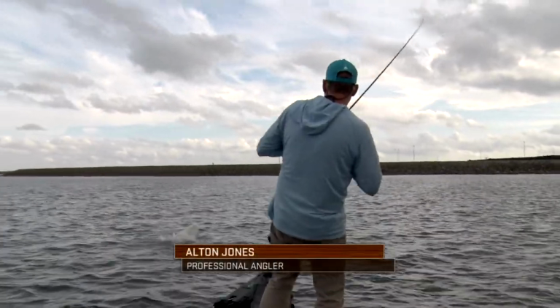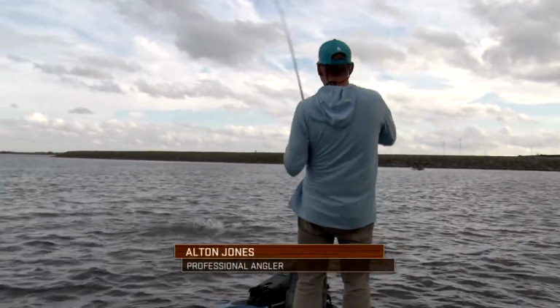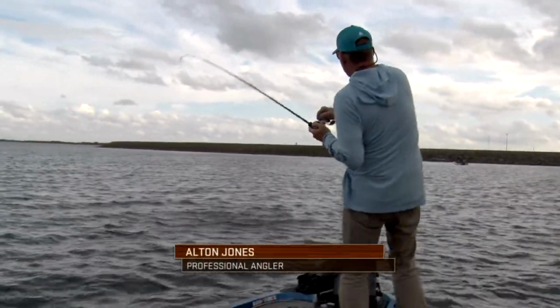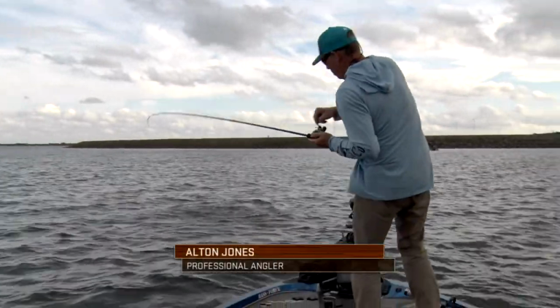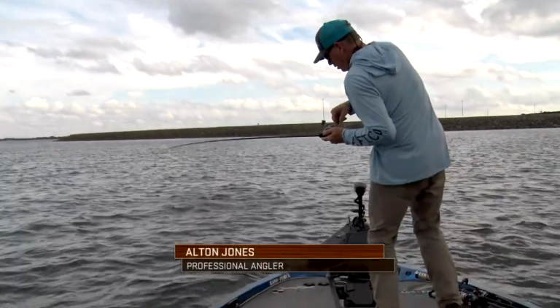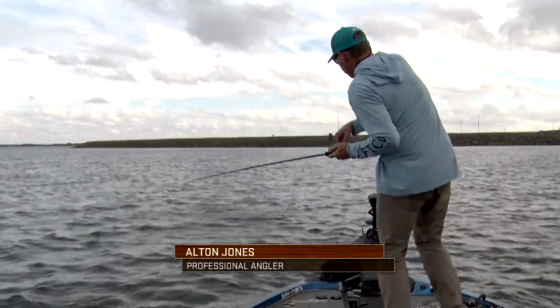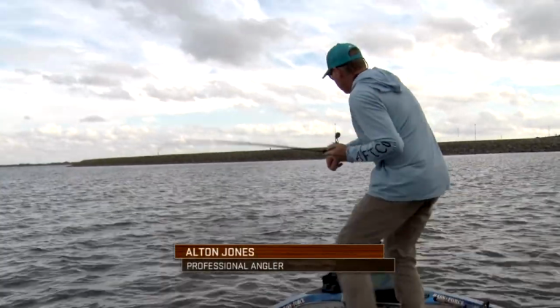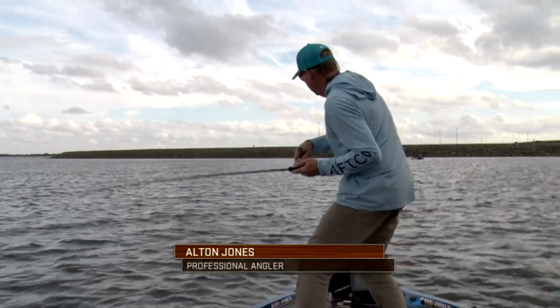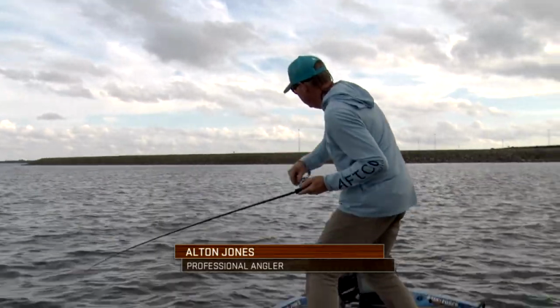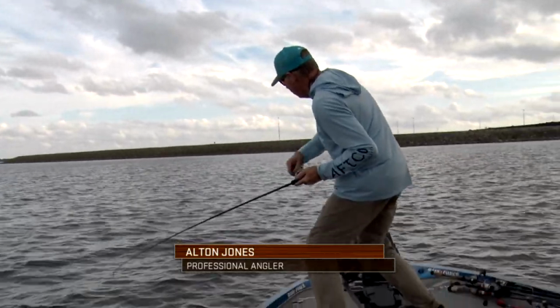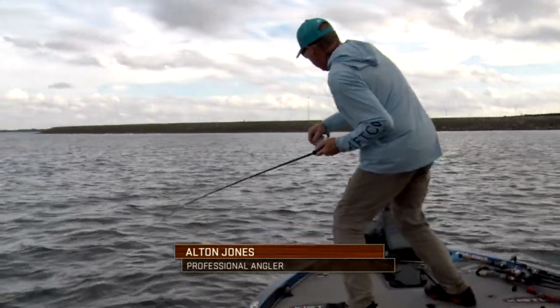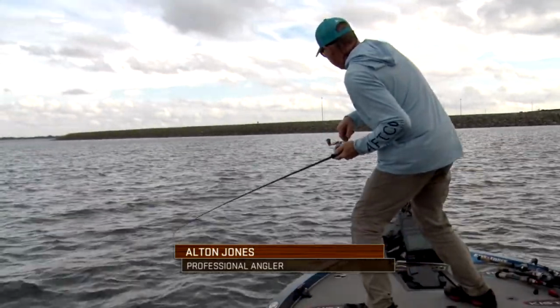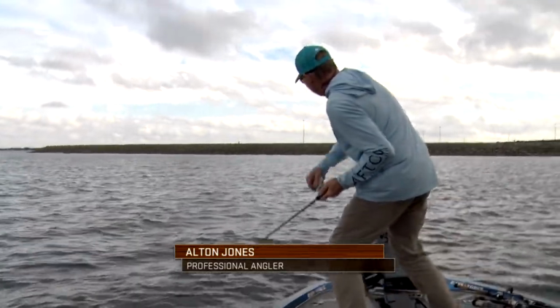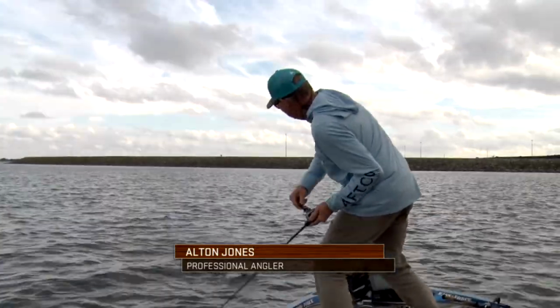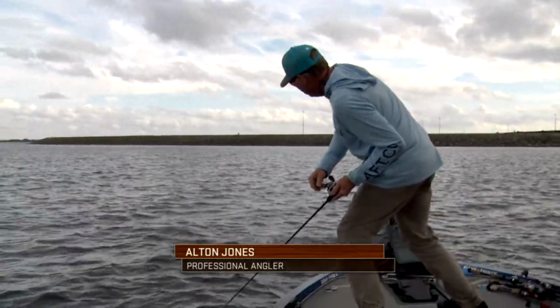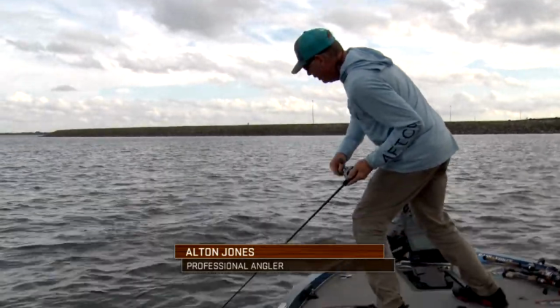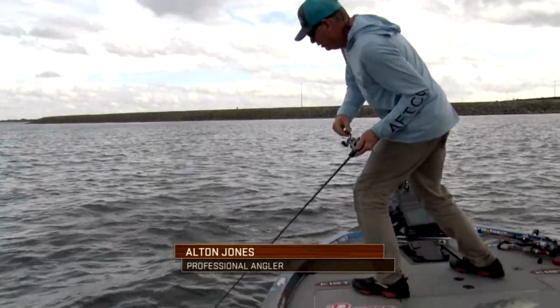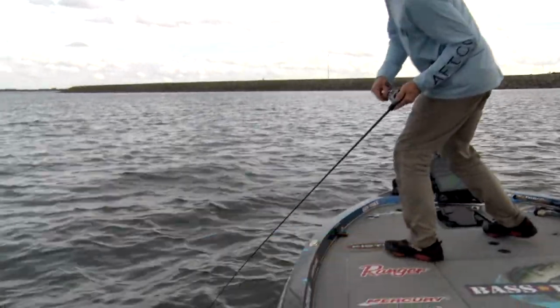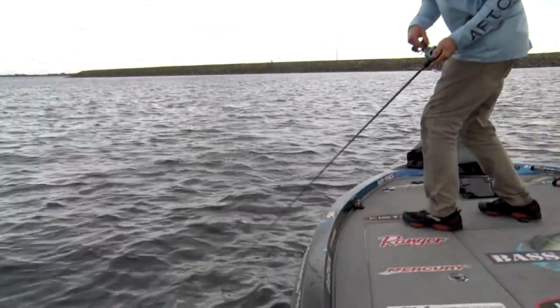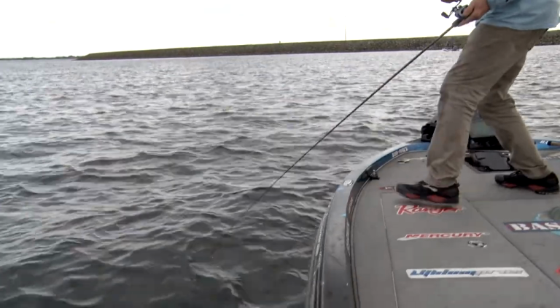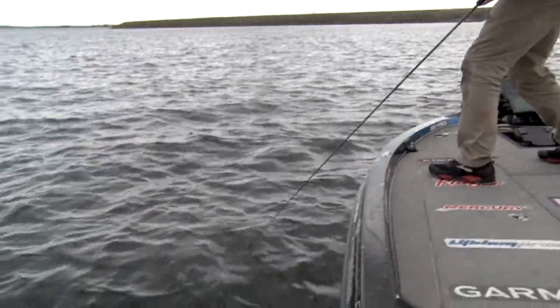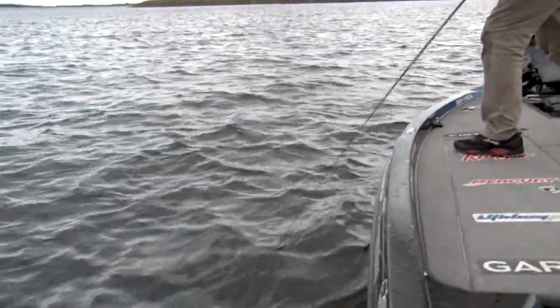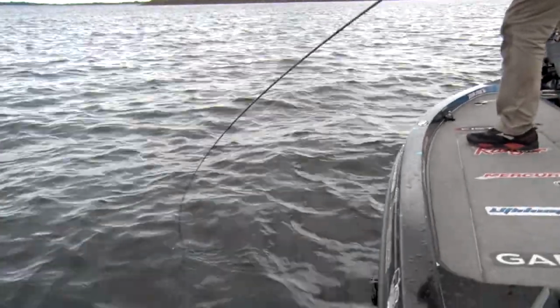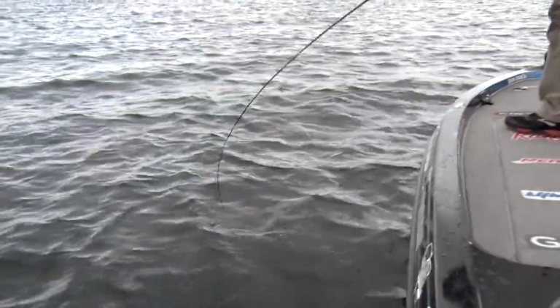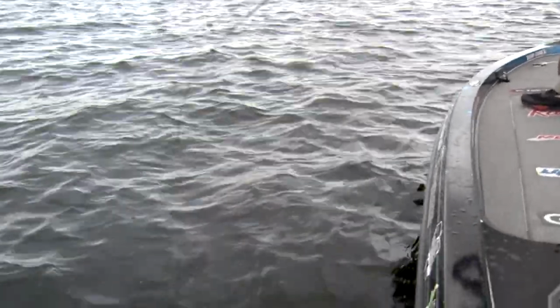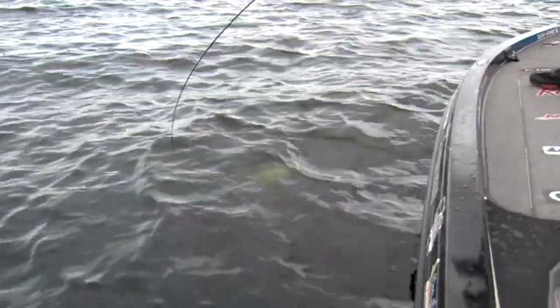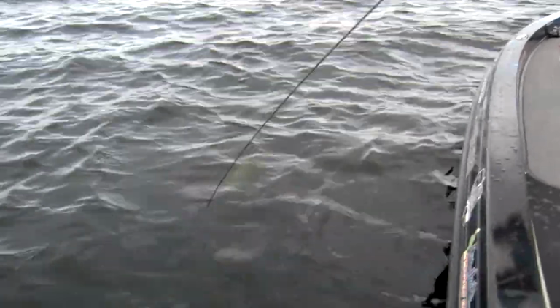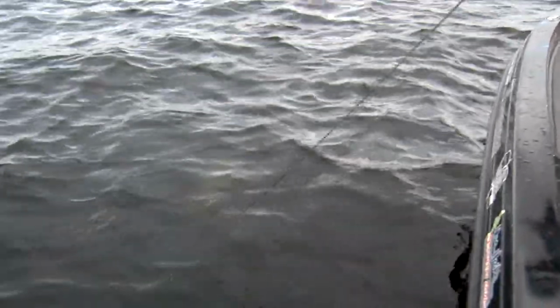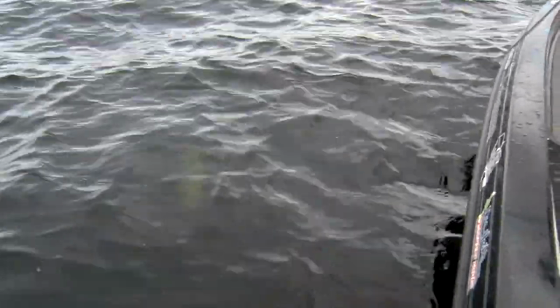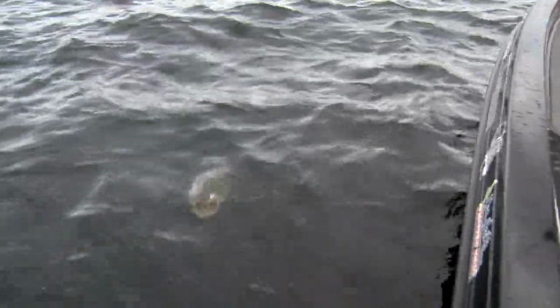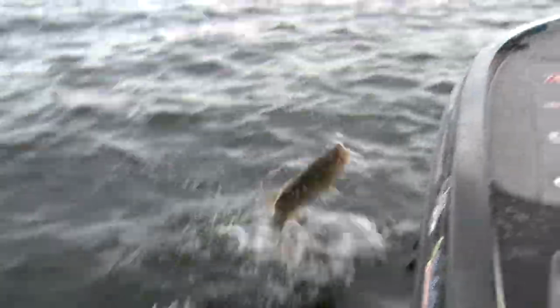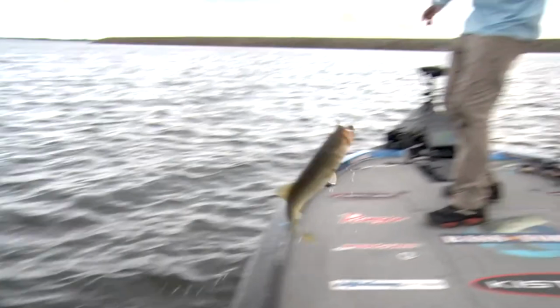Oh yeah, this is a nice fish right here. This is a good one. Come on baby, stay on there. Keep your head down. Big old-headed fish here. Swing this baby in.